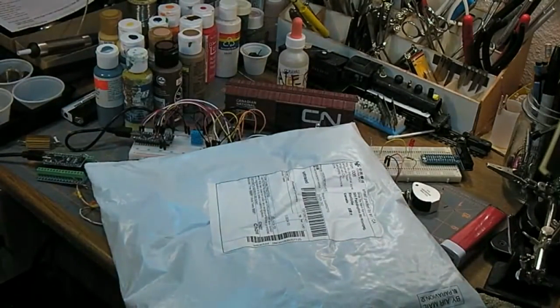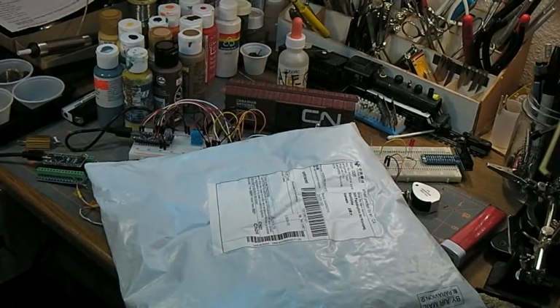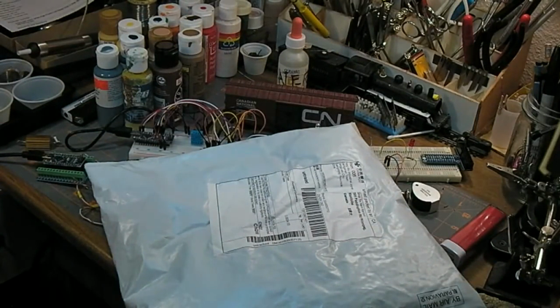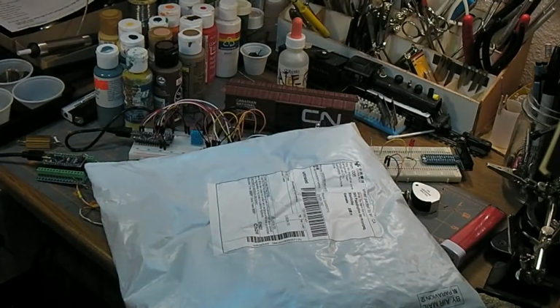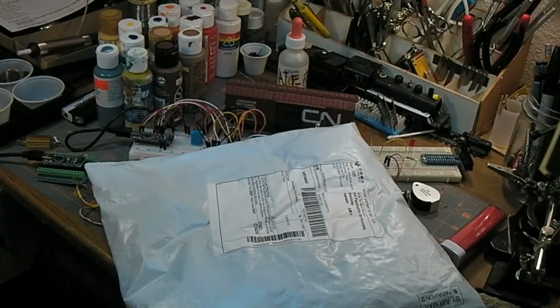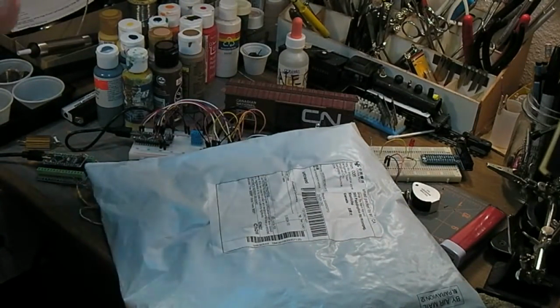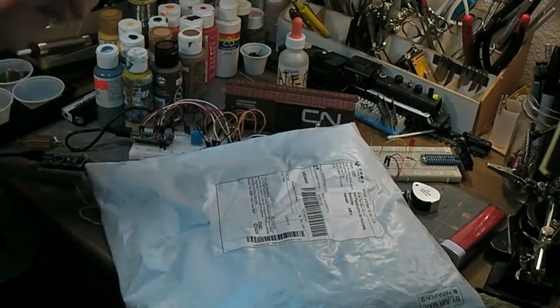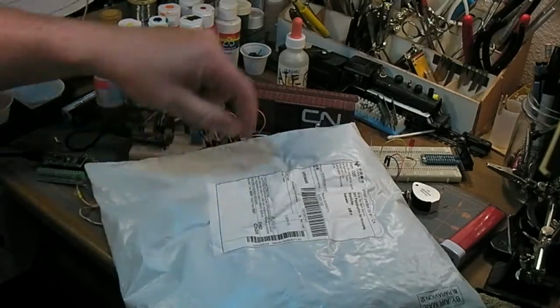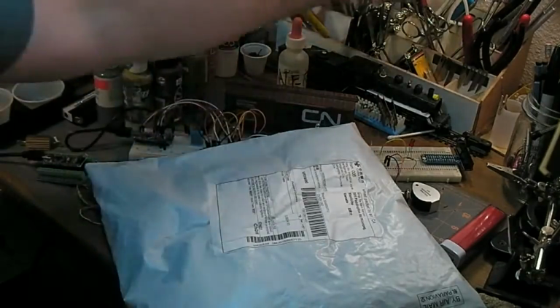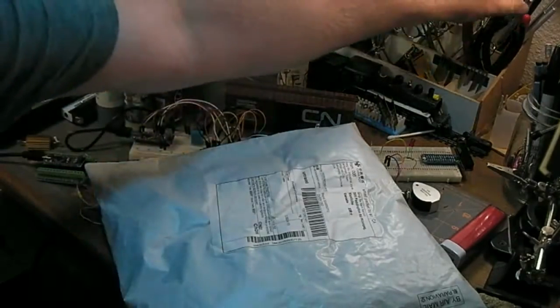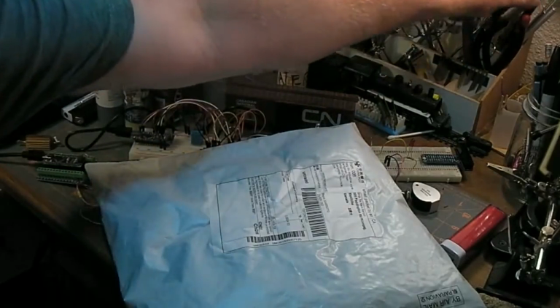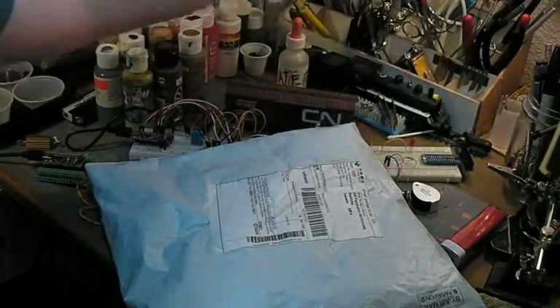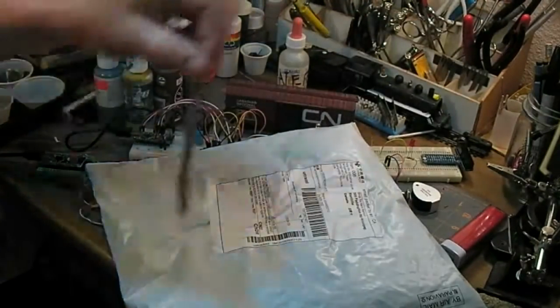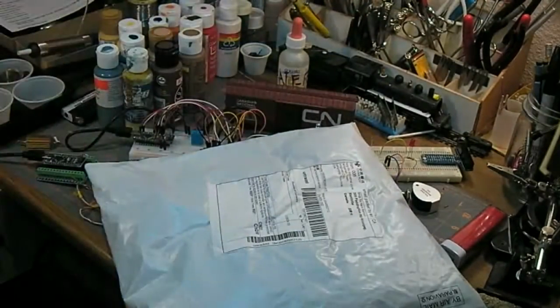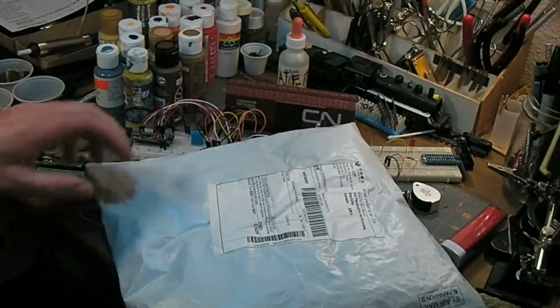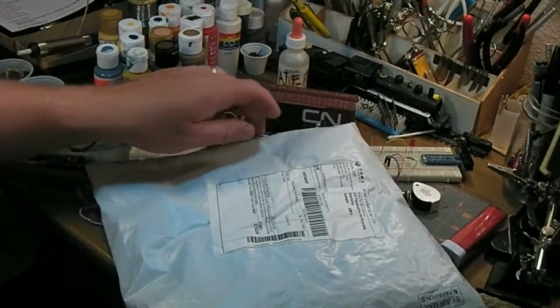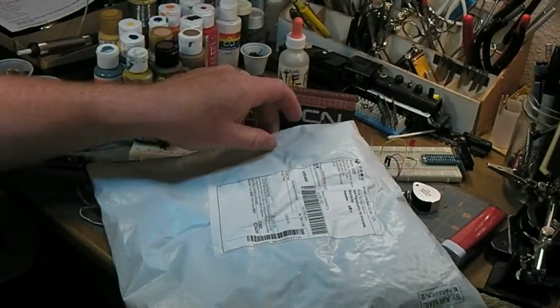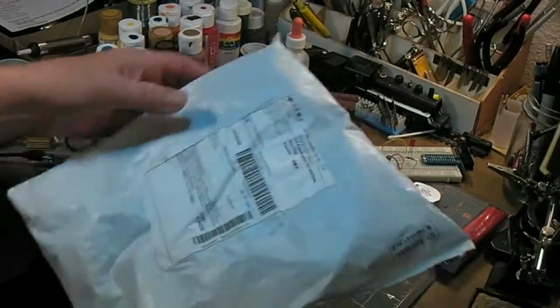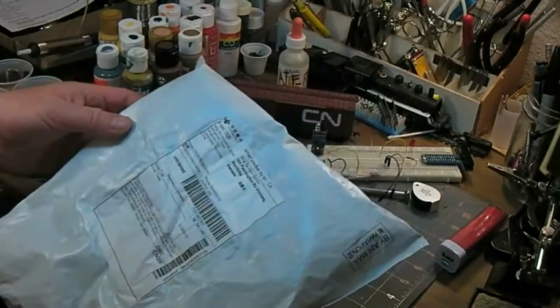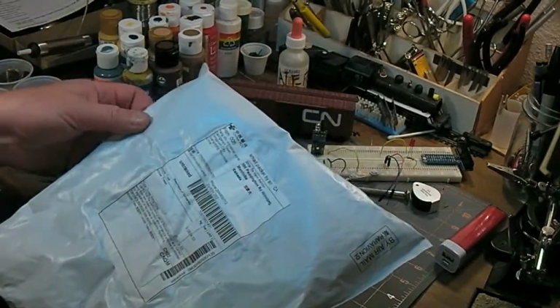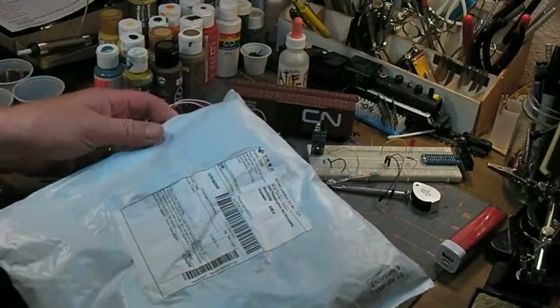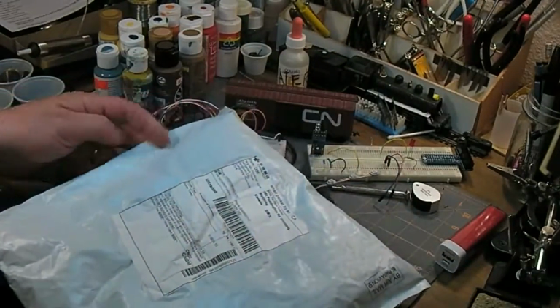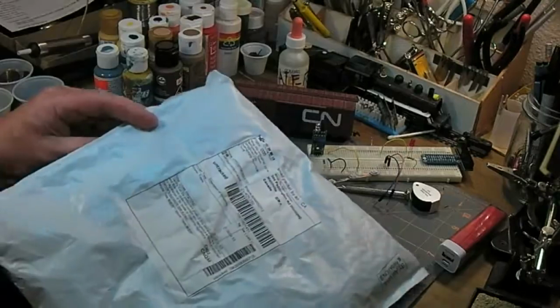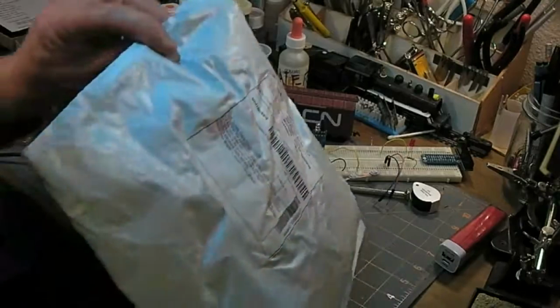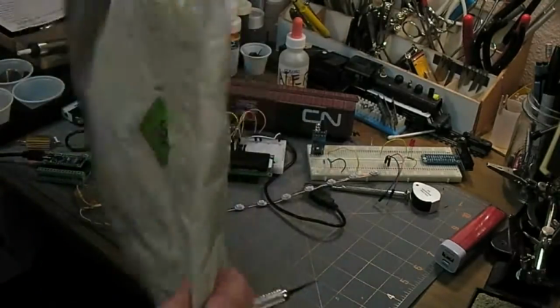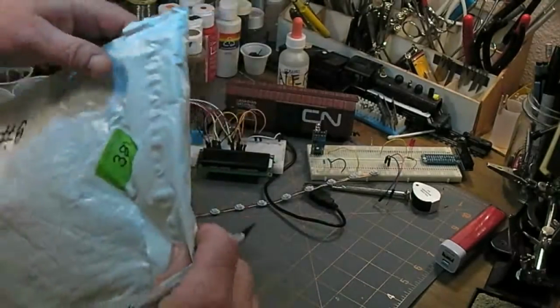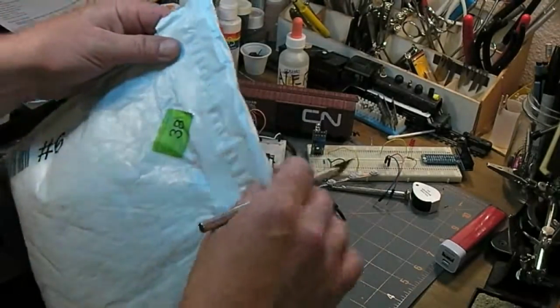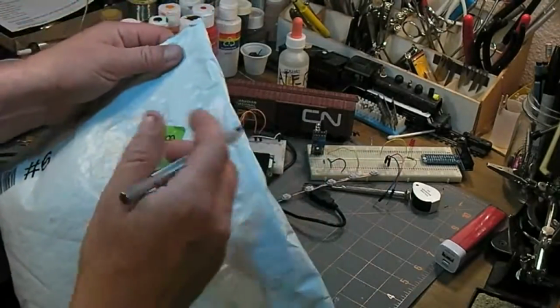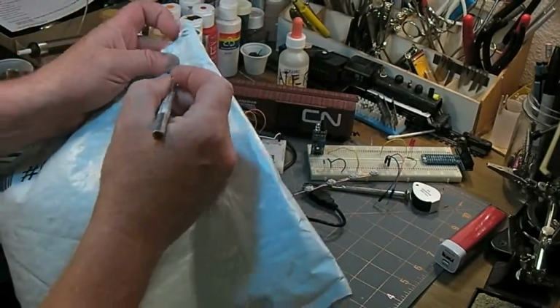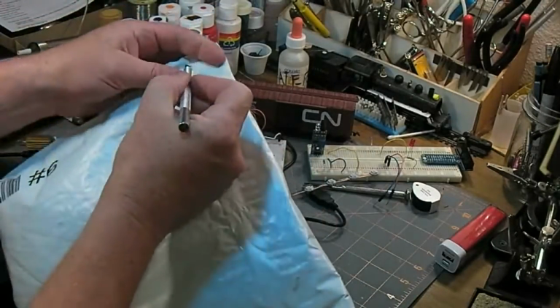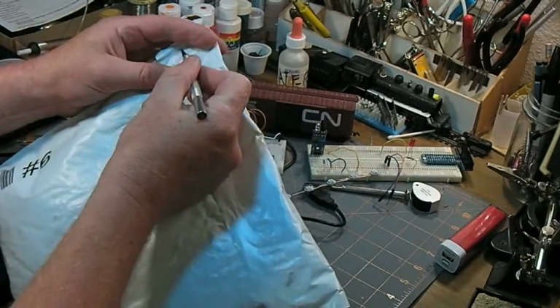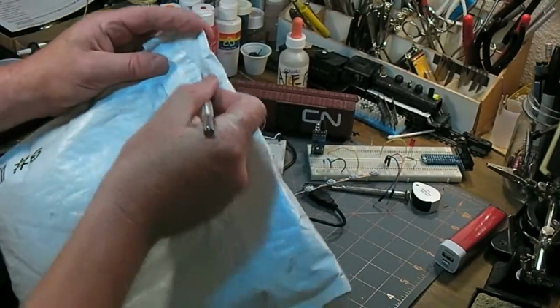Just got a package in the mail. It's not a surprise because it says what's on it, but I figured I'd do one of those post bag videos that seems to be so trendy these days on YouTube.